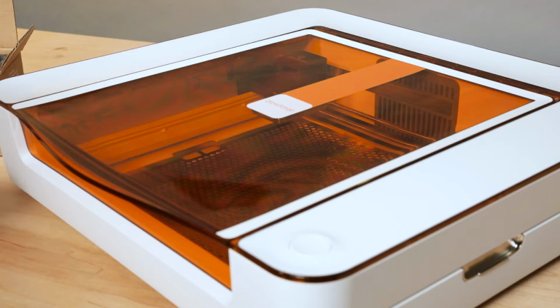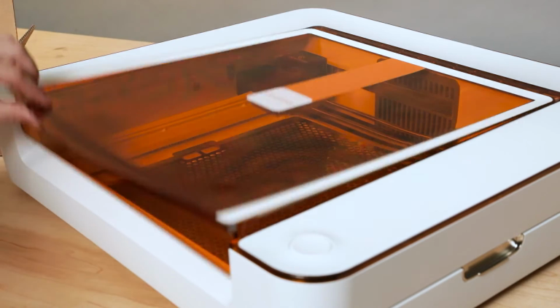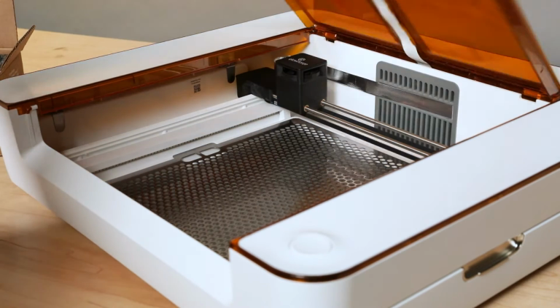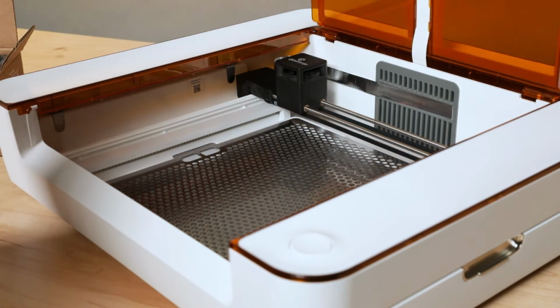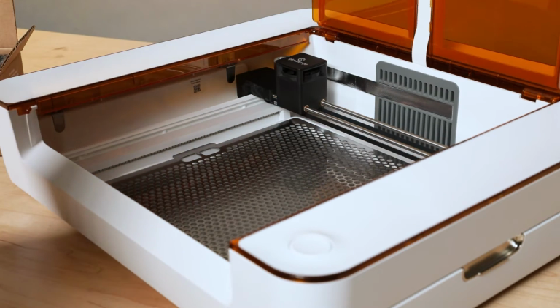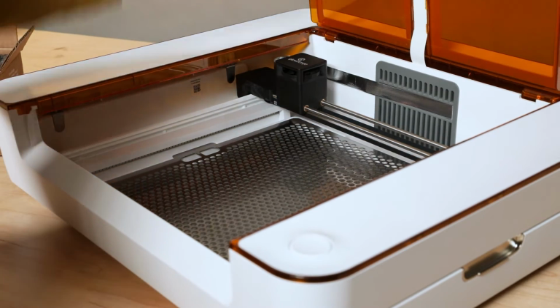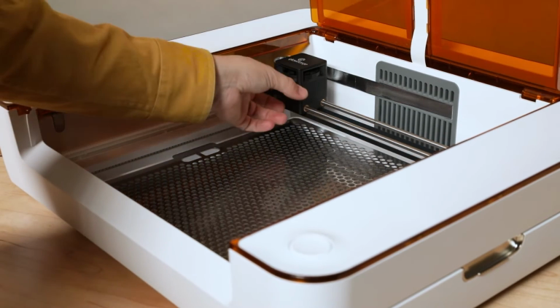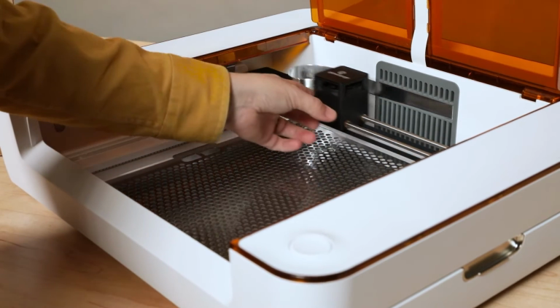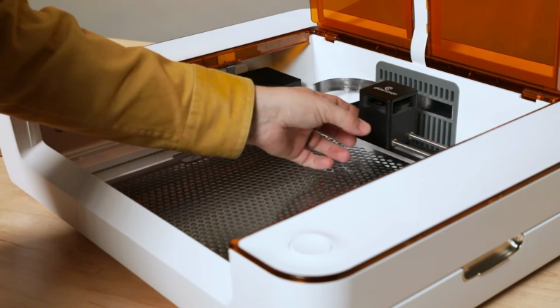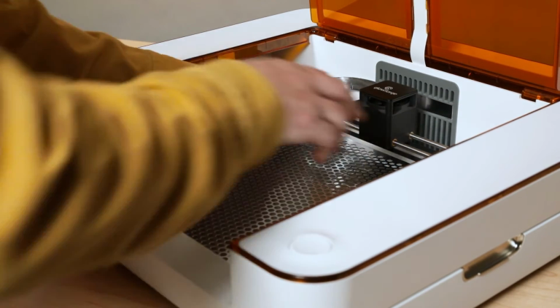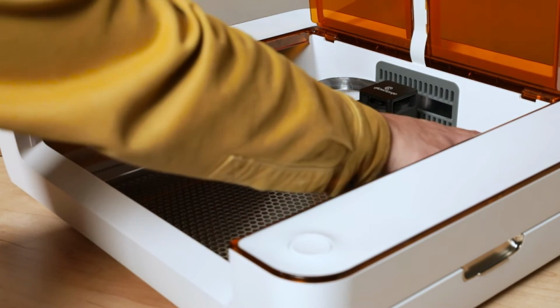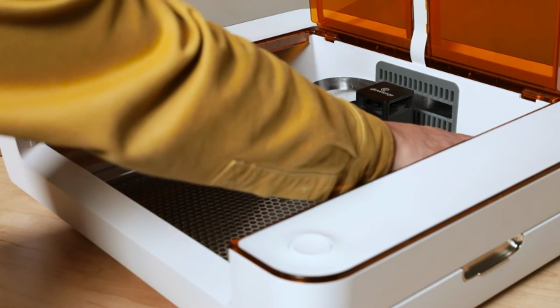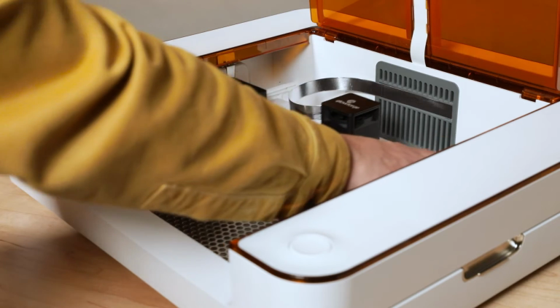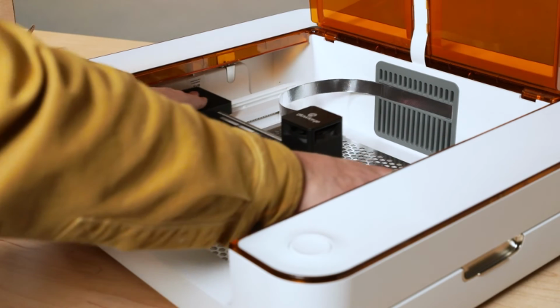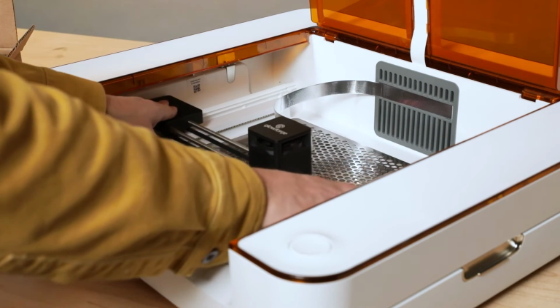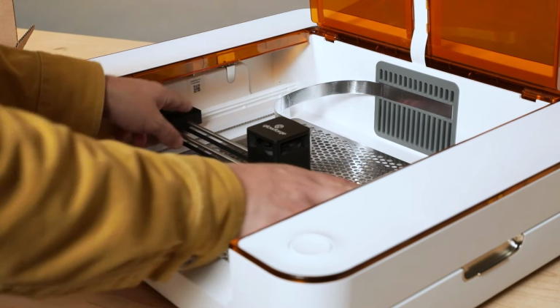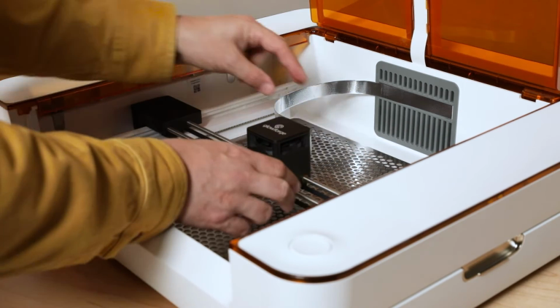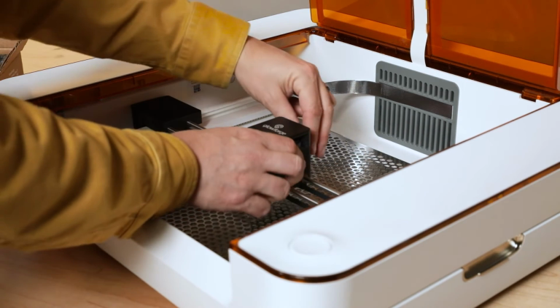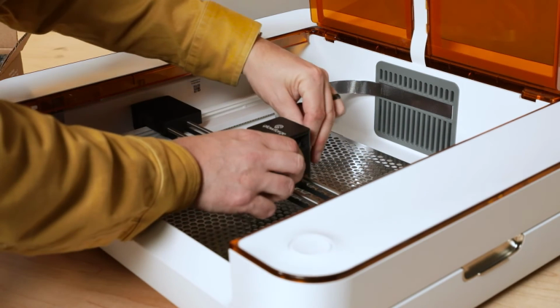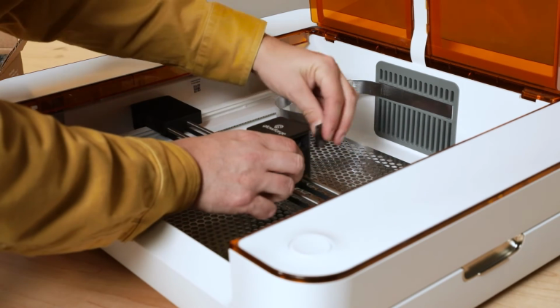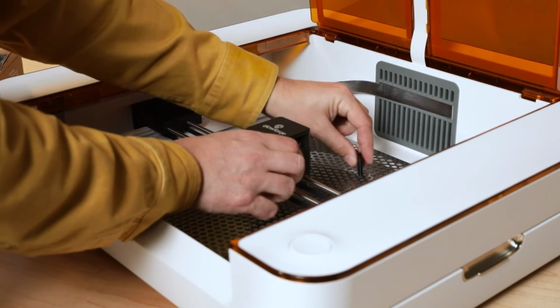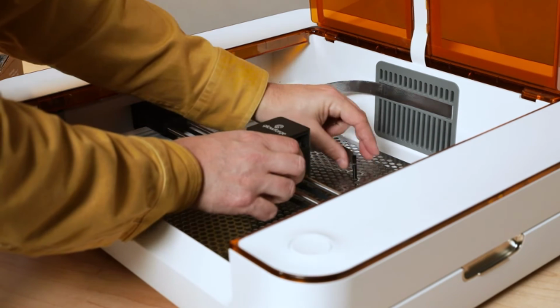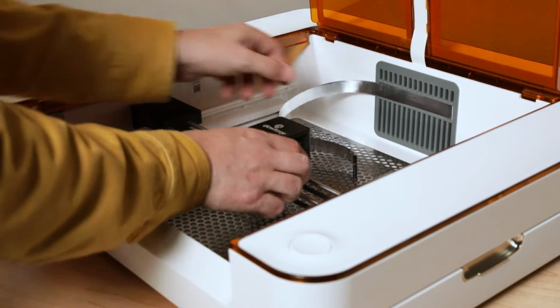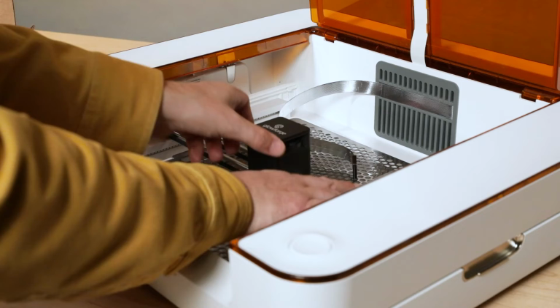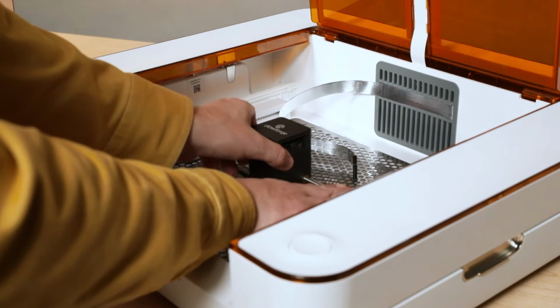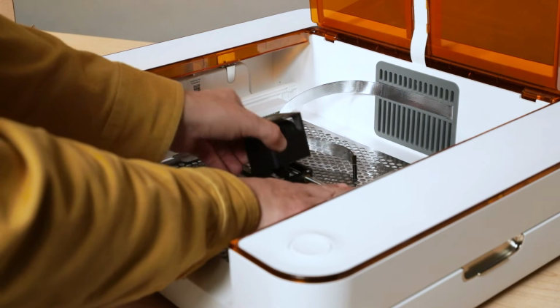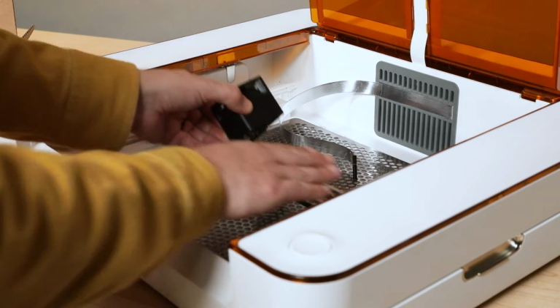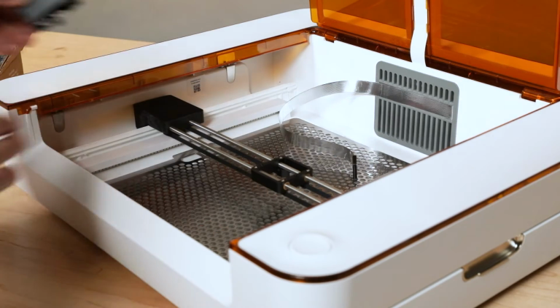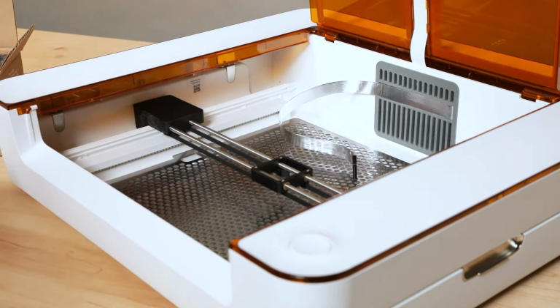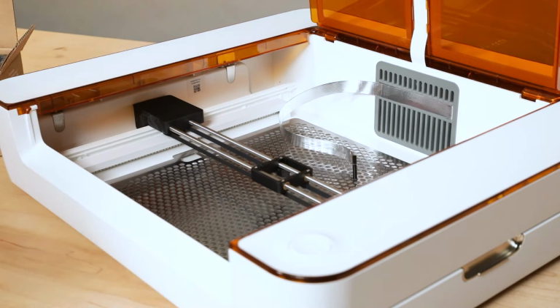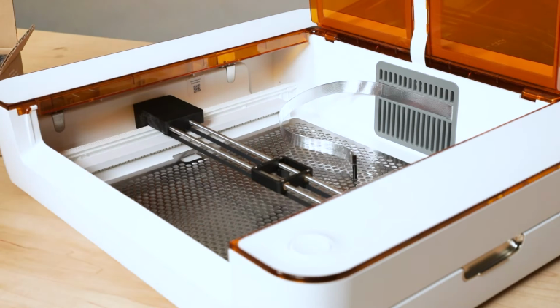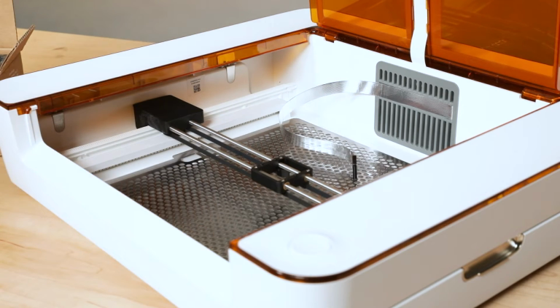Next, open the lid and gently push the laser head to the center. Then move the laser arm to the middle of the bed. Hold the laser head with one hand, grasp the black connector on the back of the laser head, and pull it back to unplug it. Now you can lift the laser head off the magnetic dock and carefully put it aside.